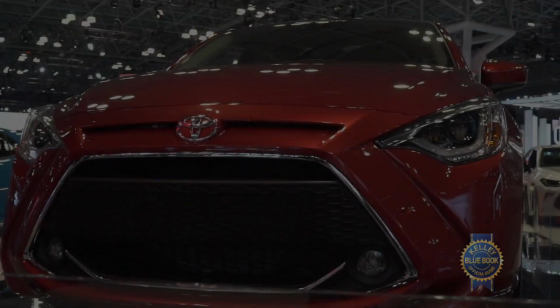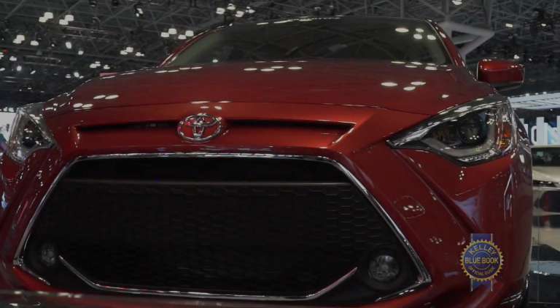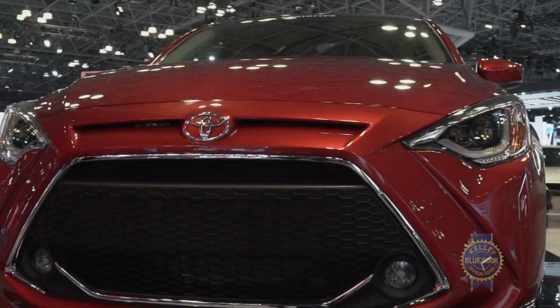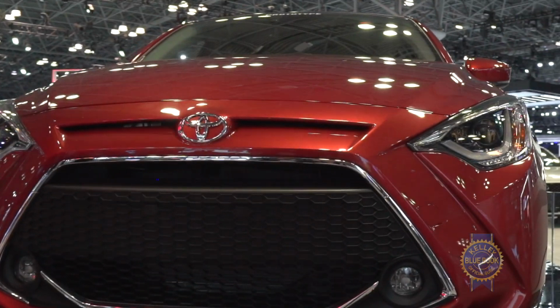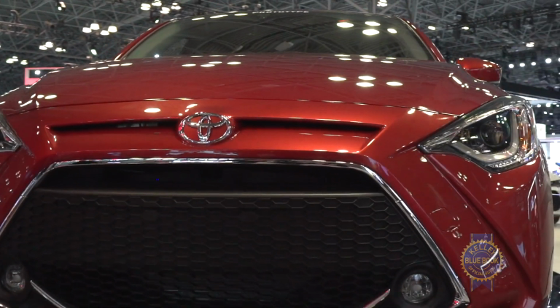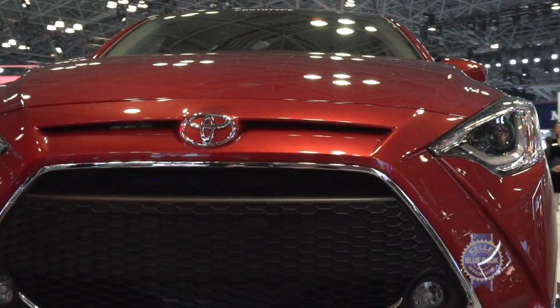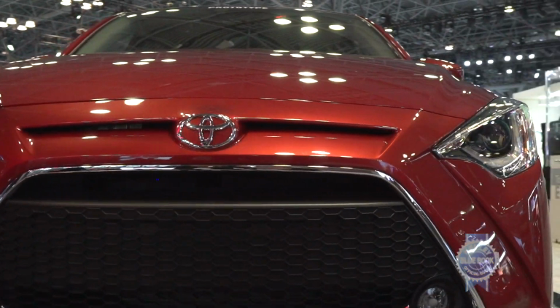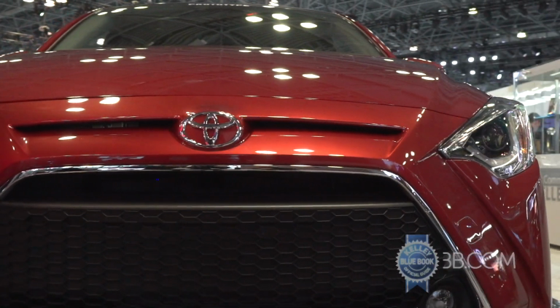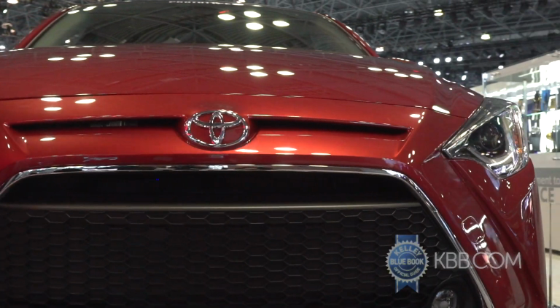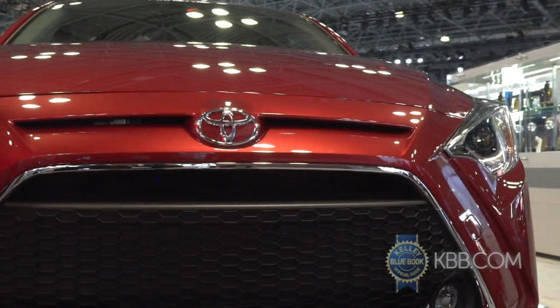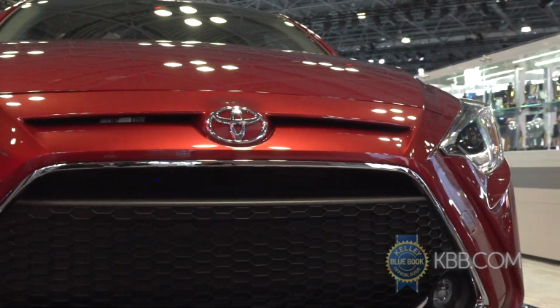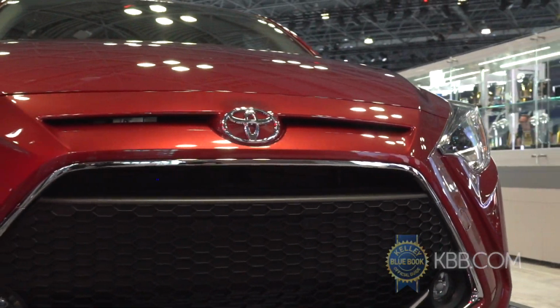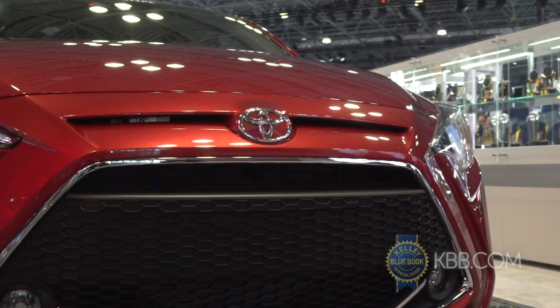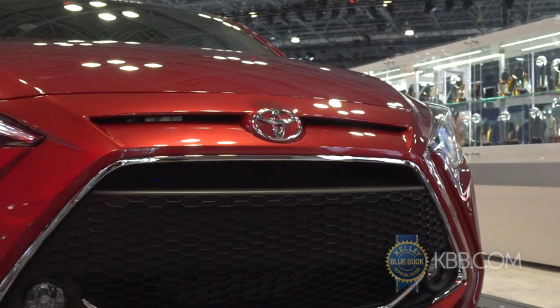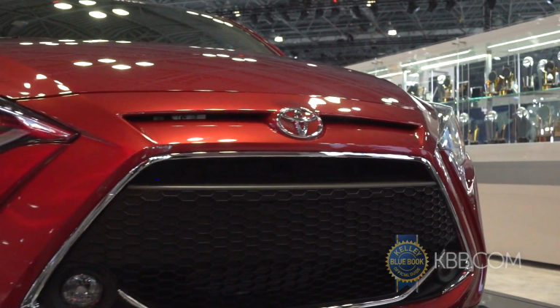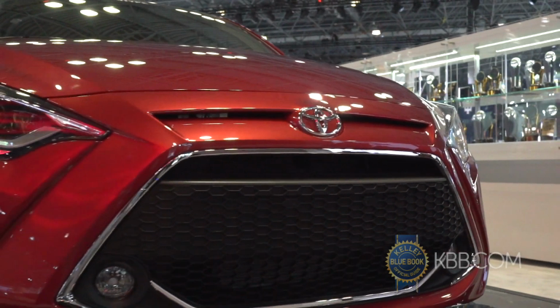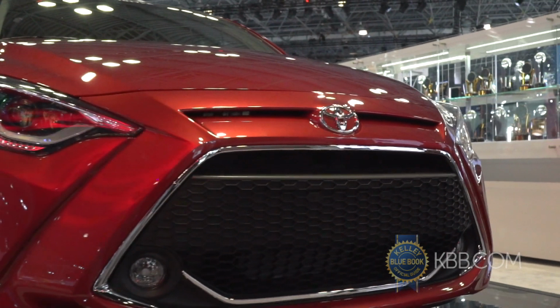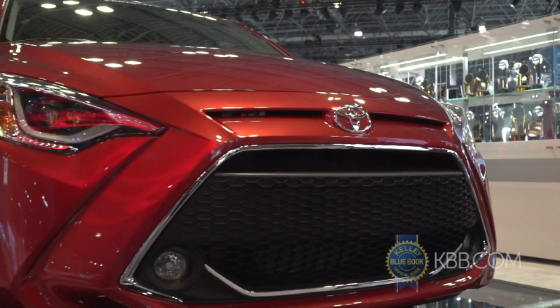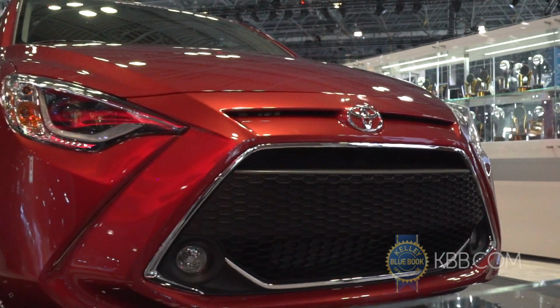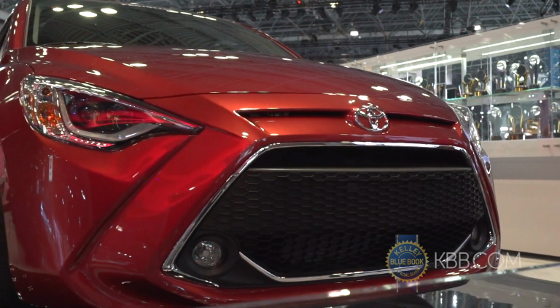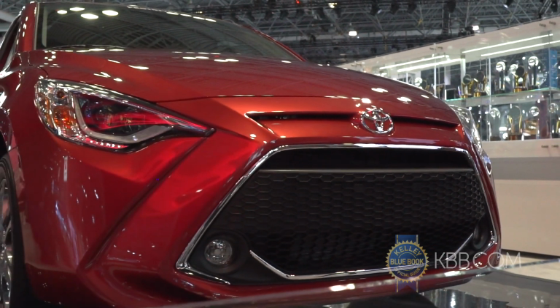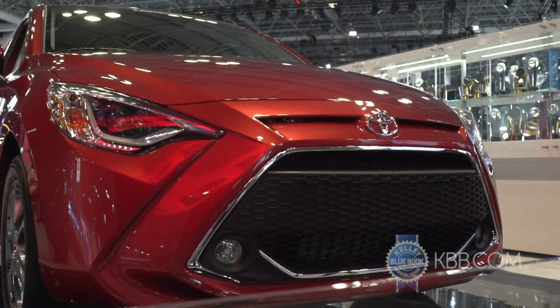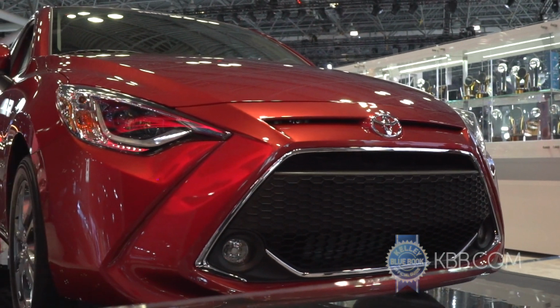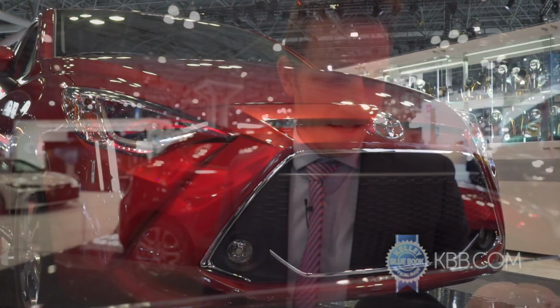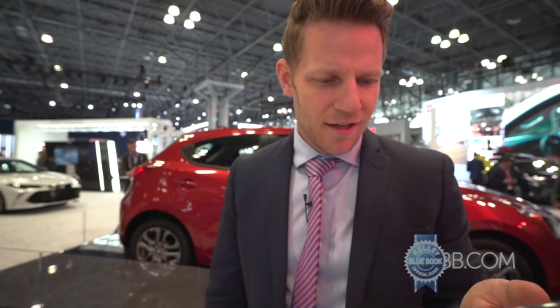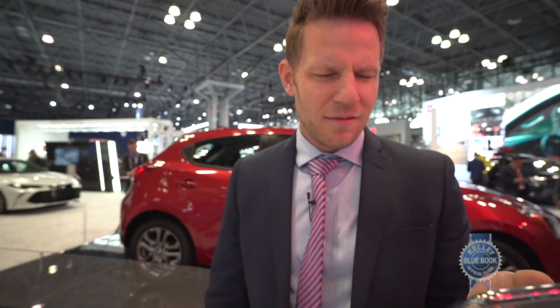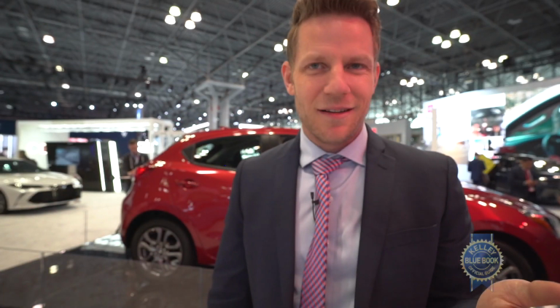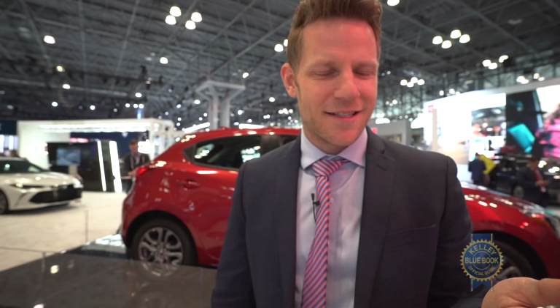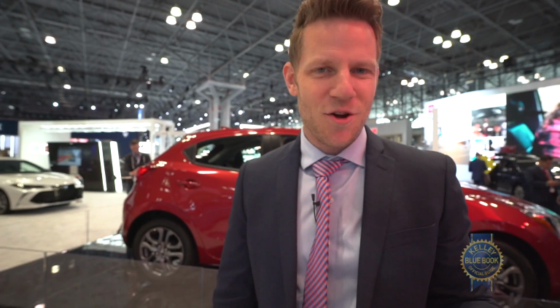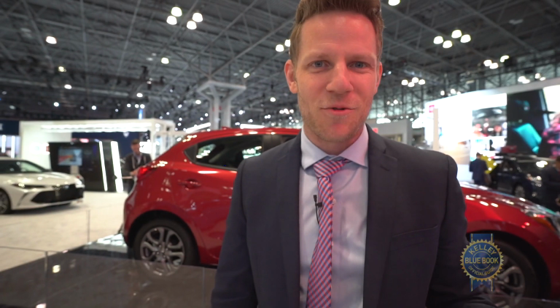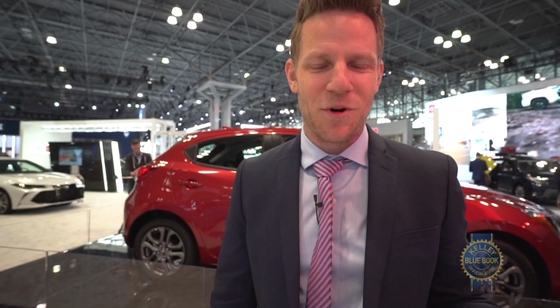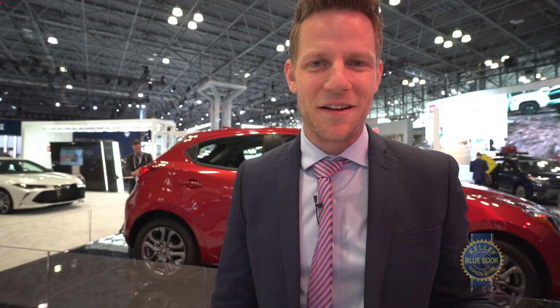The Yaris also boasts a tight 32.2 foot turning circle, making parkability a prime Yaris ability. It's so awkwardly worded.